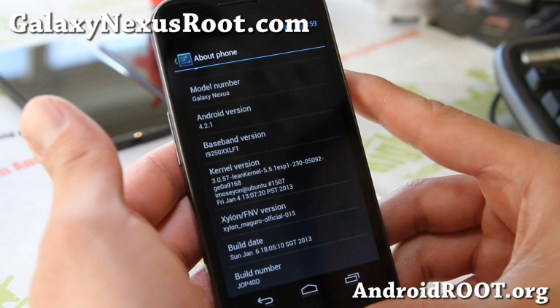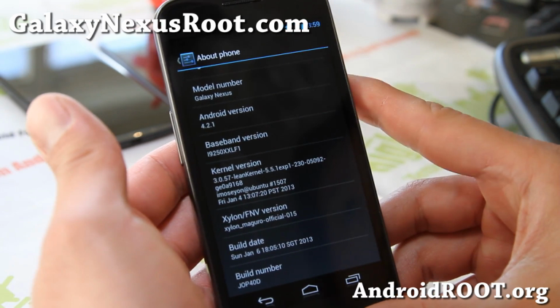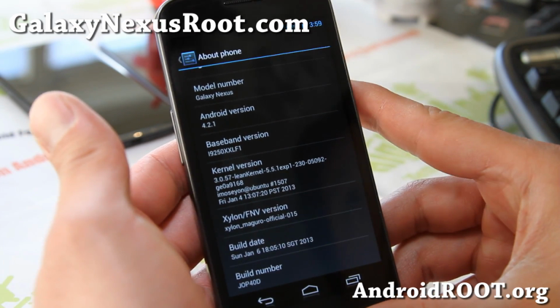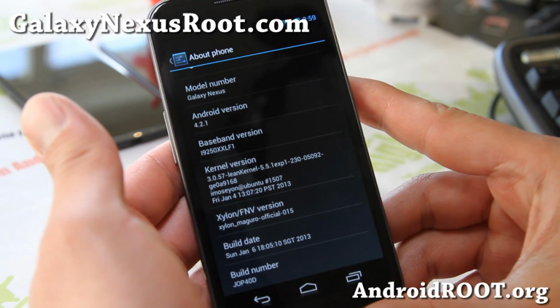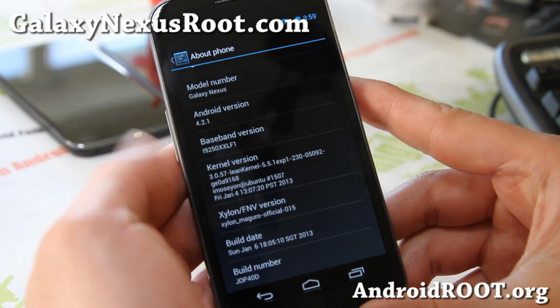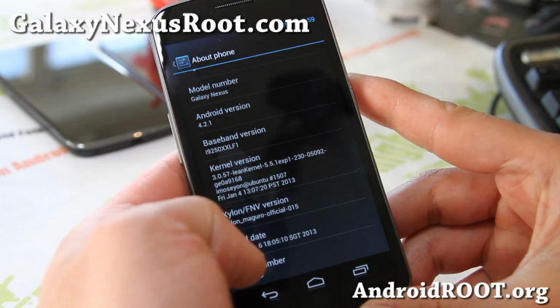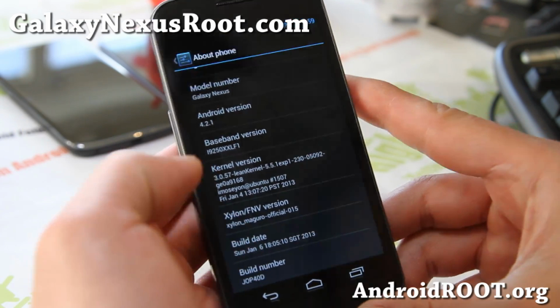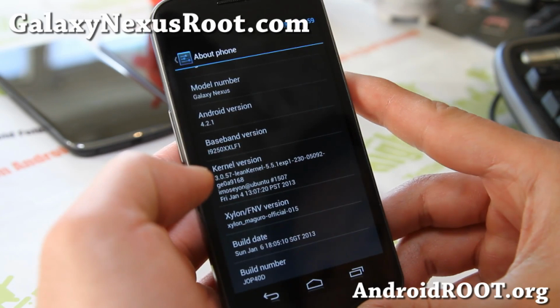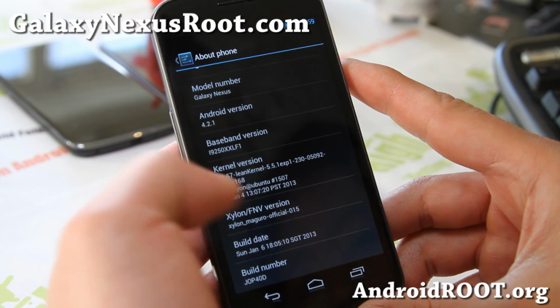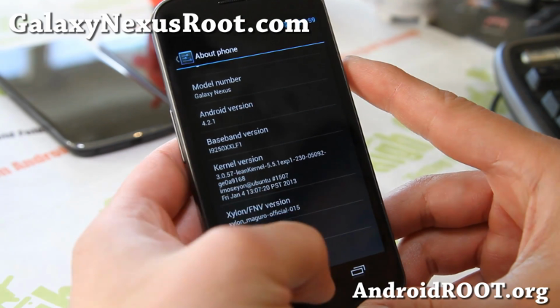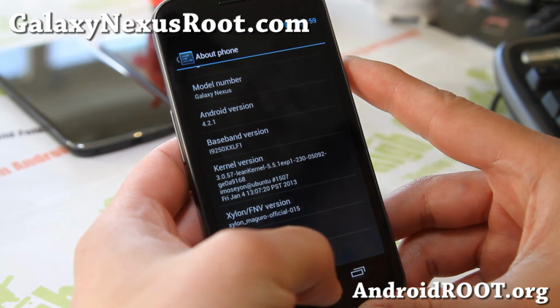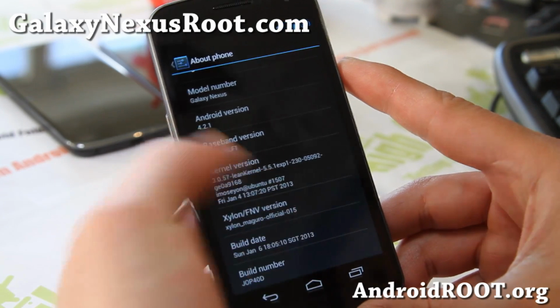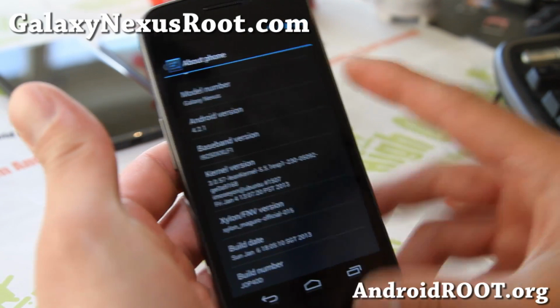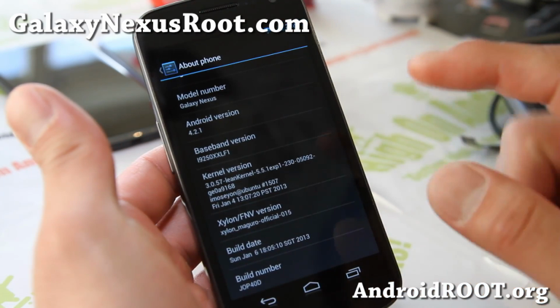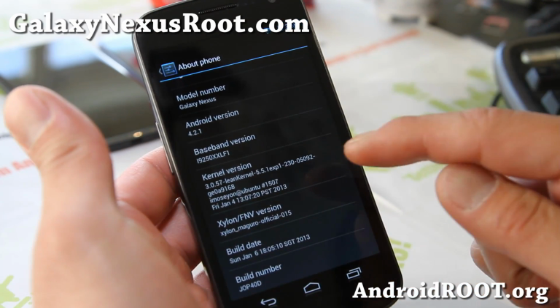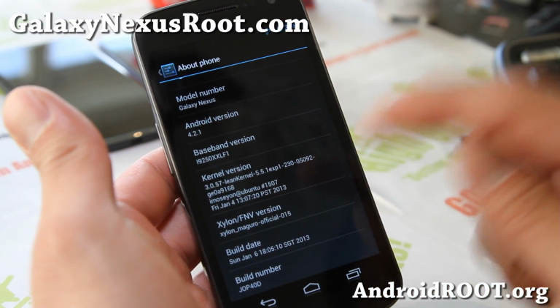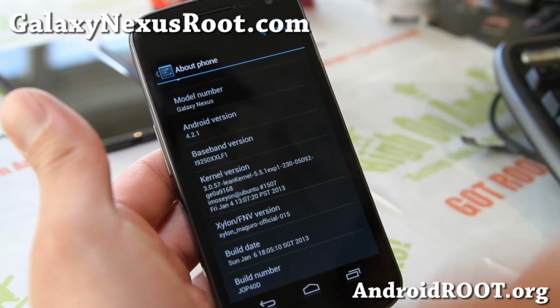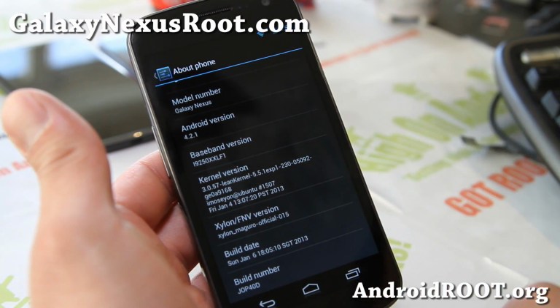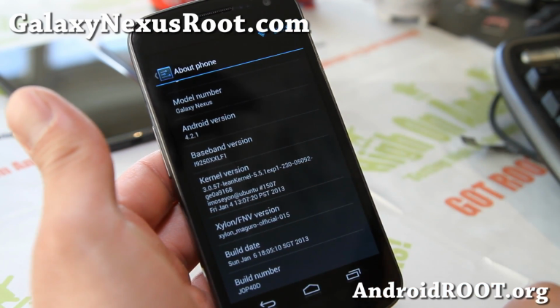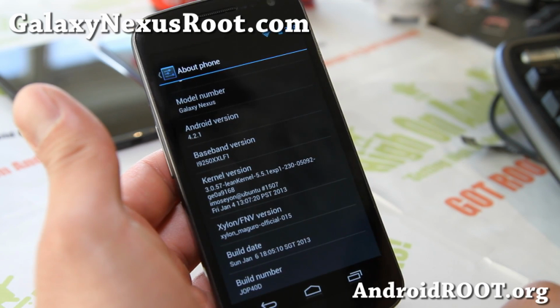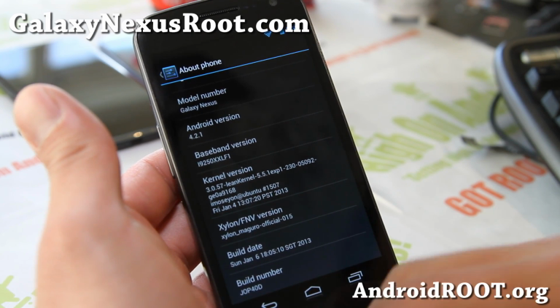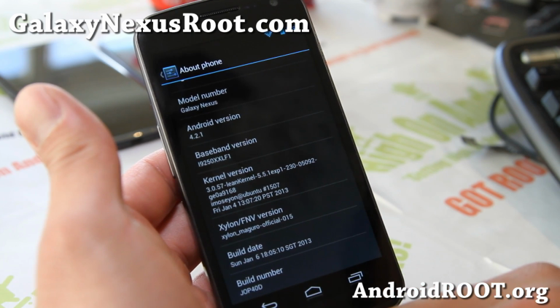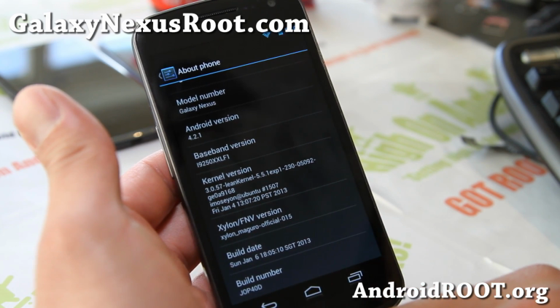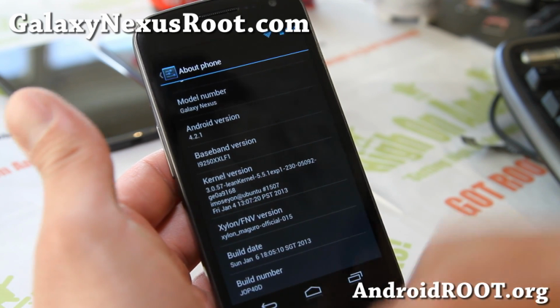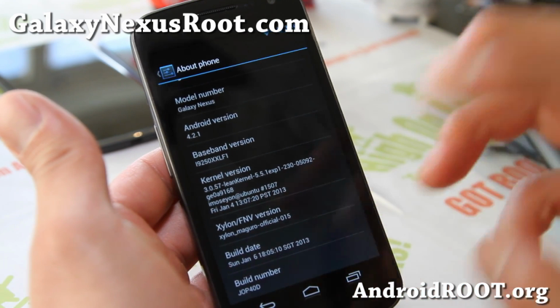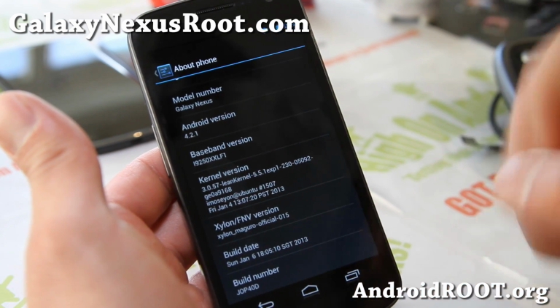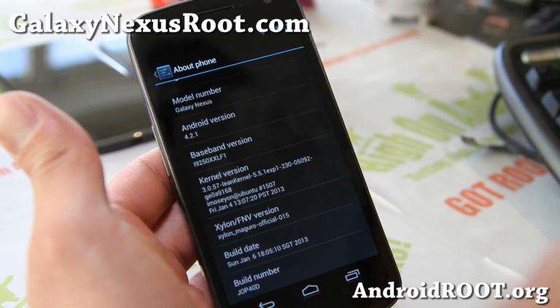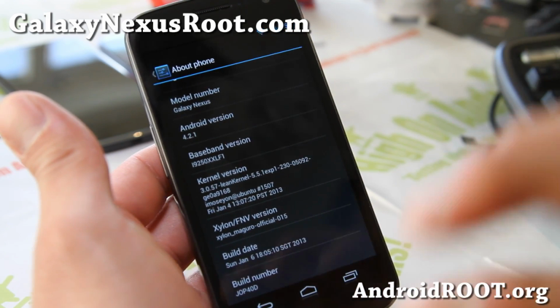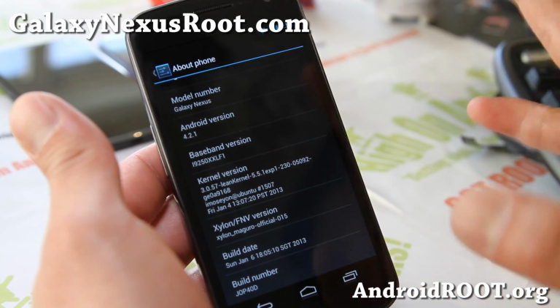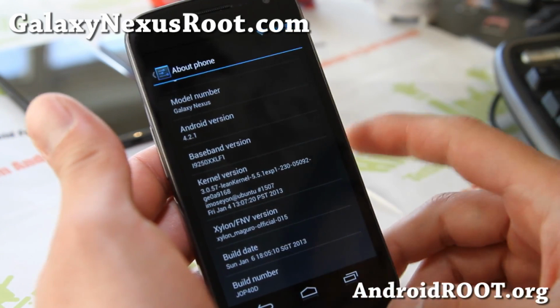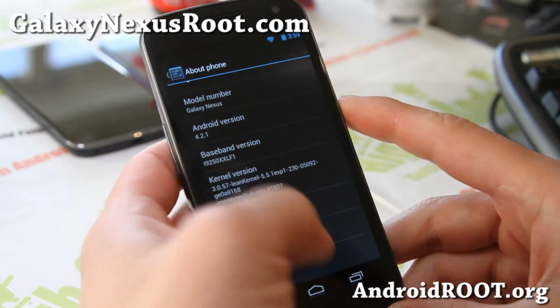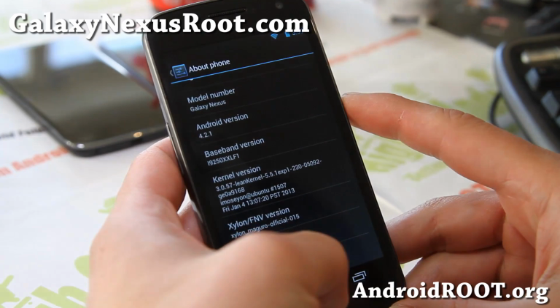Running Android 4.2.1, build number JOP40D. Also available for Maguro, which I have here — the GSM version — or Toro, the Verizon version, or Toro Plus for Sprint. So you can try it for all of them.